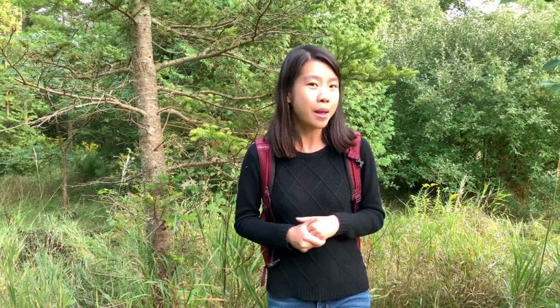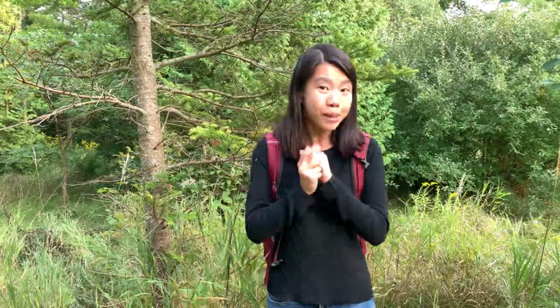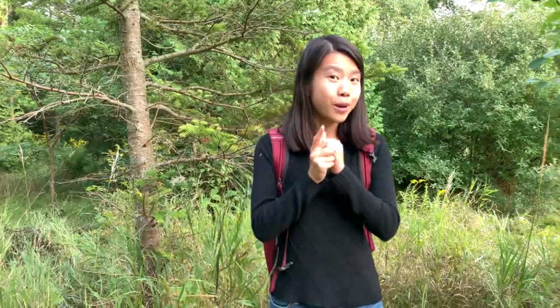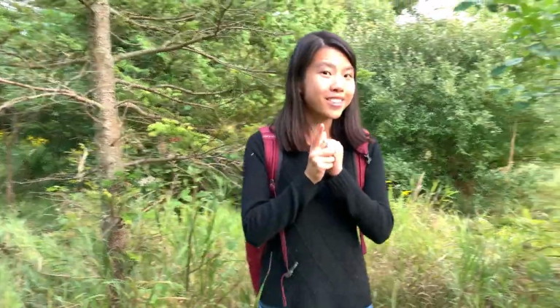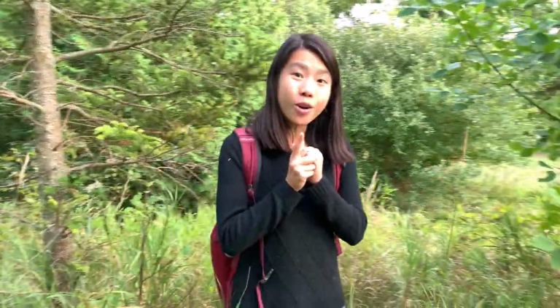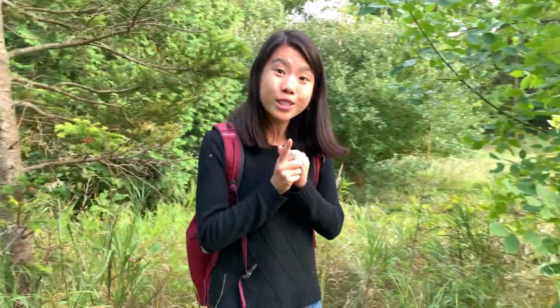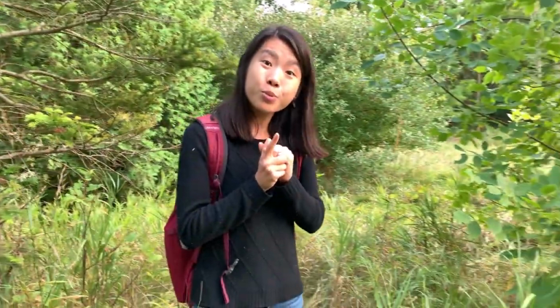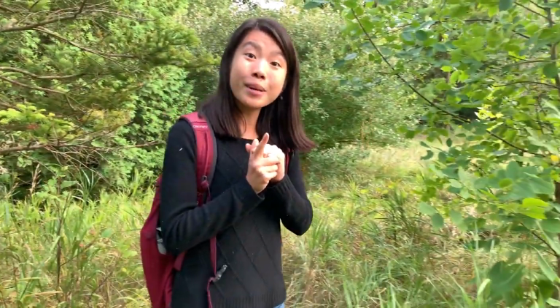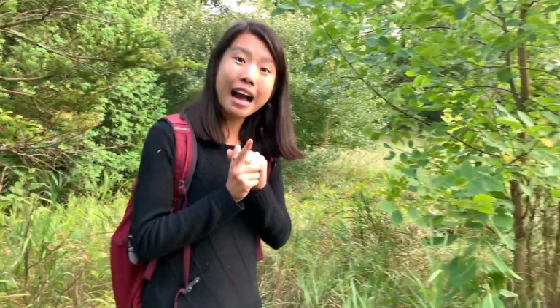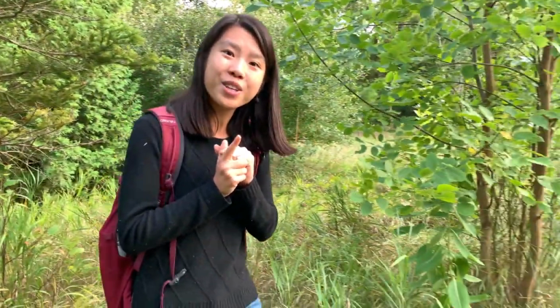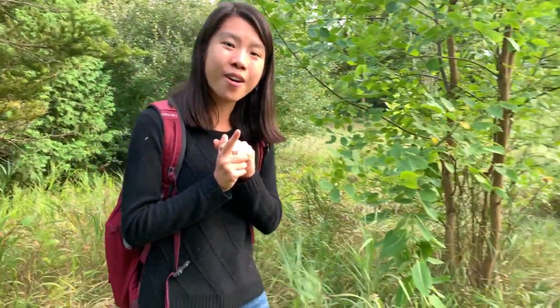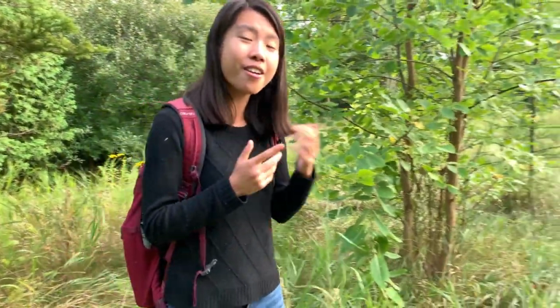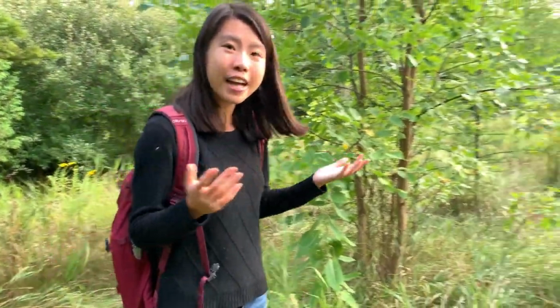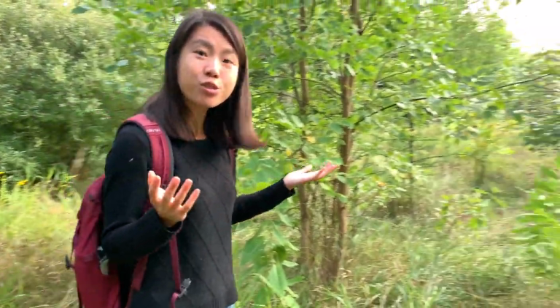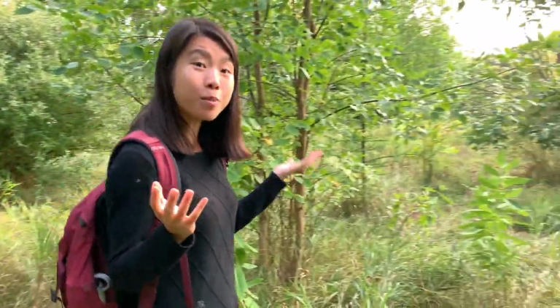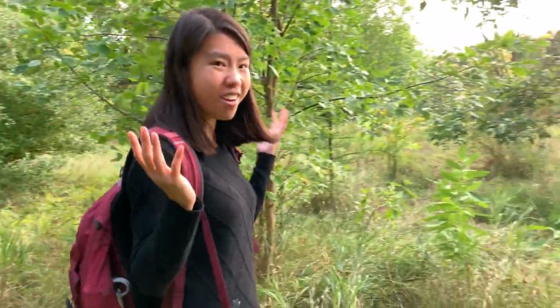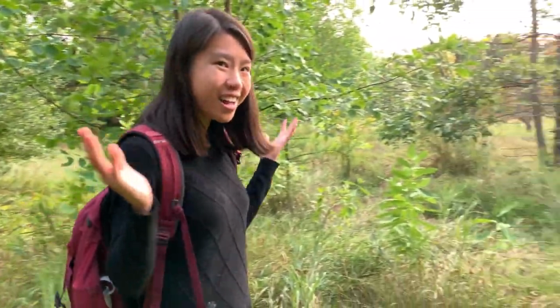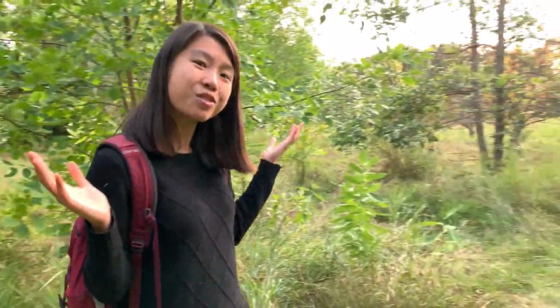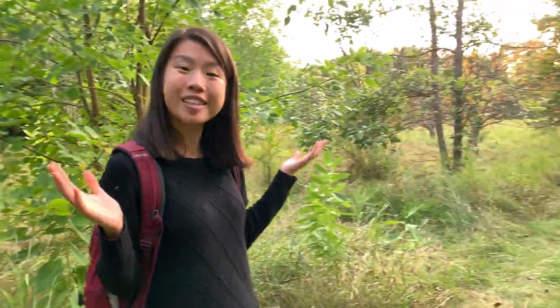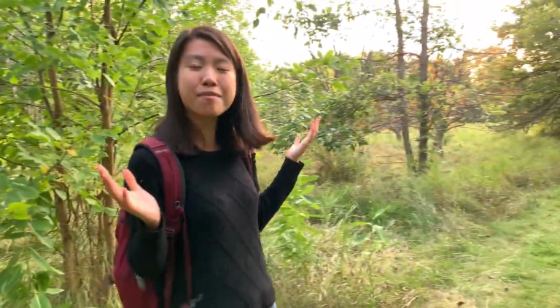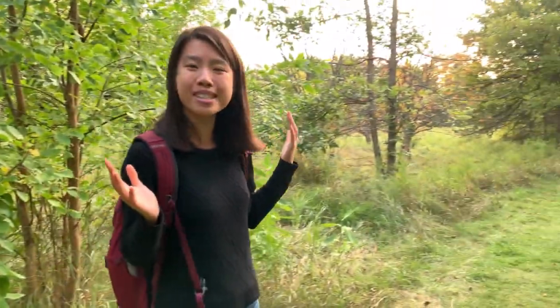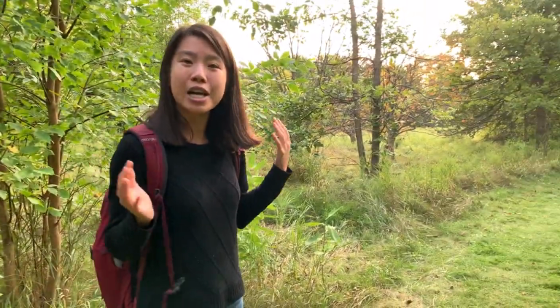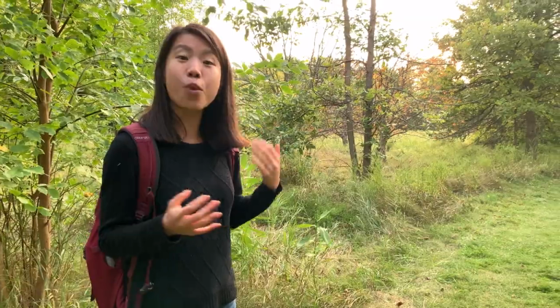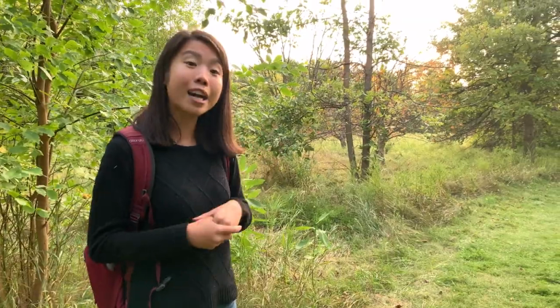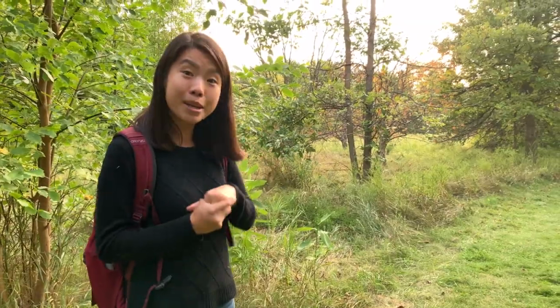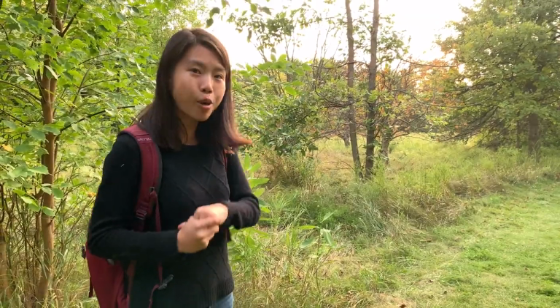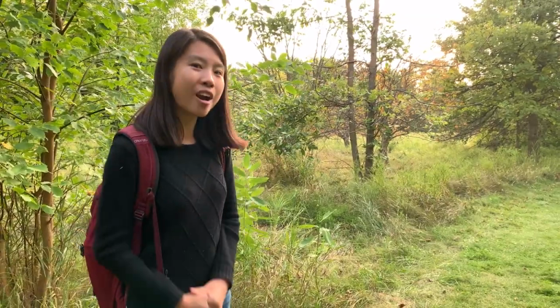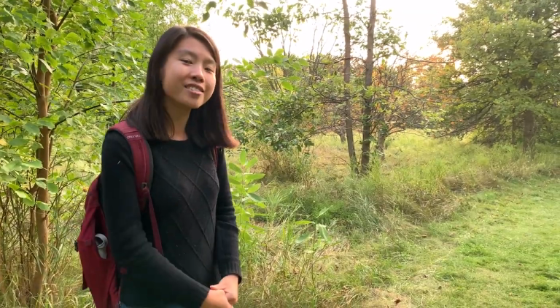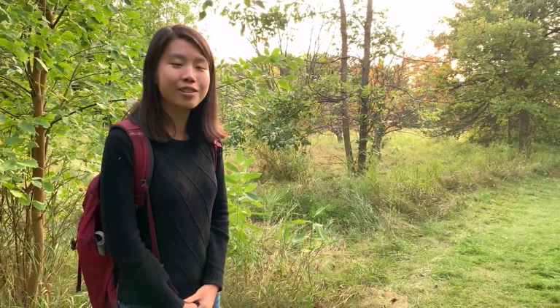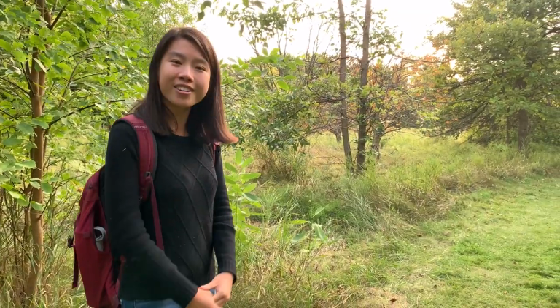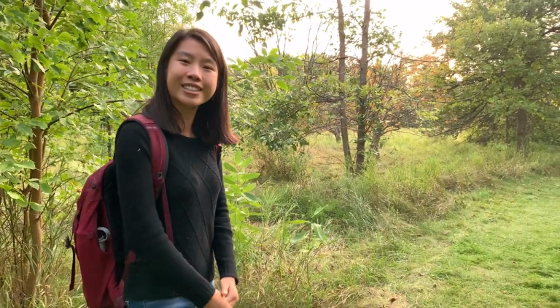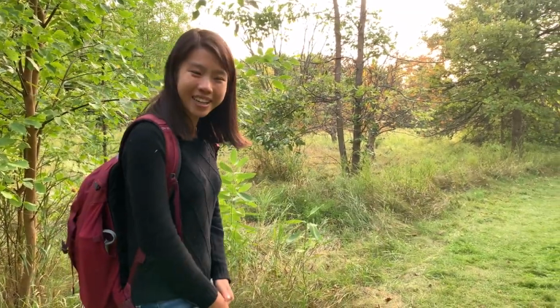But the balsam fir is not the only tree we have here at our native tree loop — there are lots of trees to meet. Why don't we mosey on down to our next one?